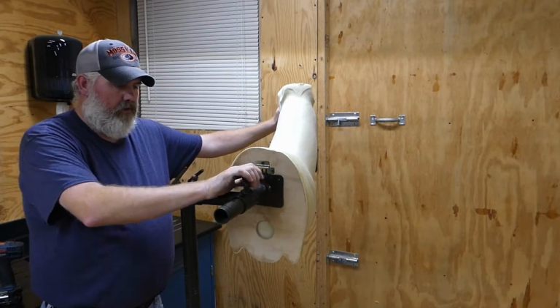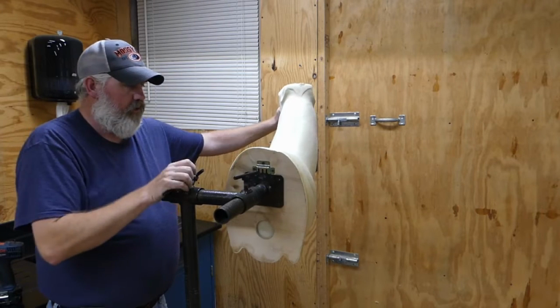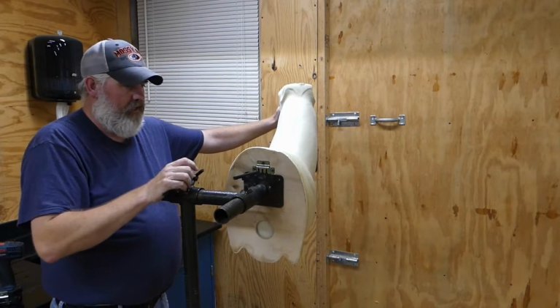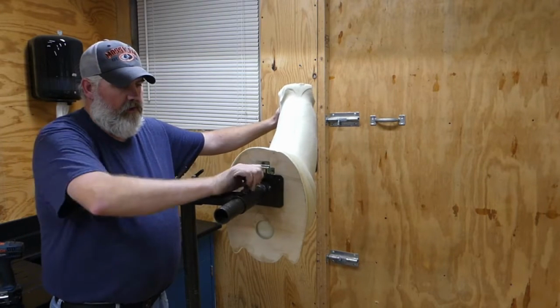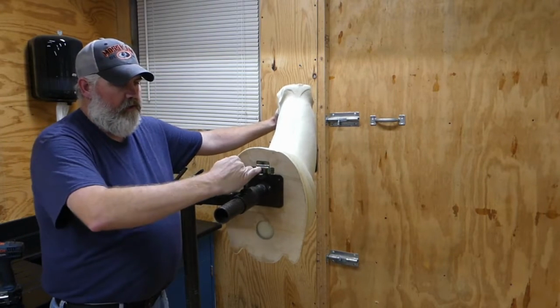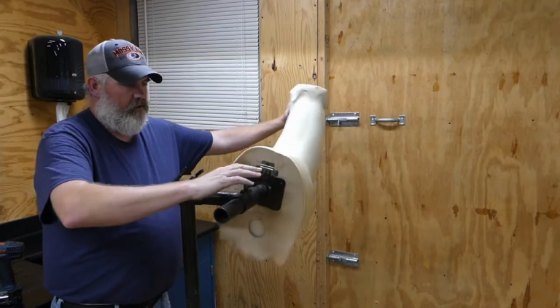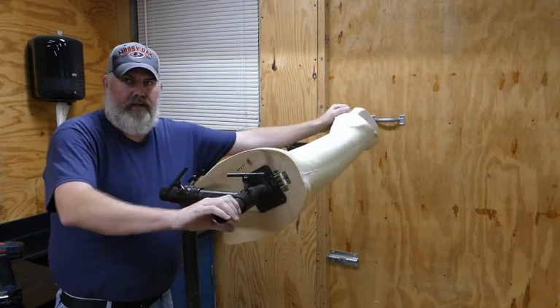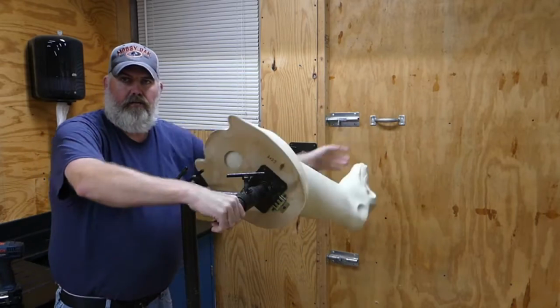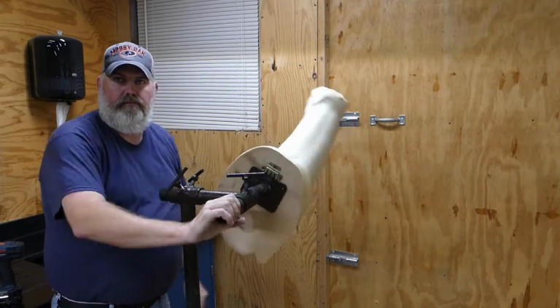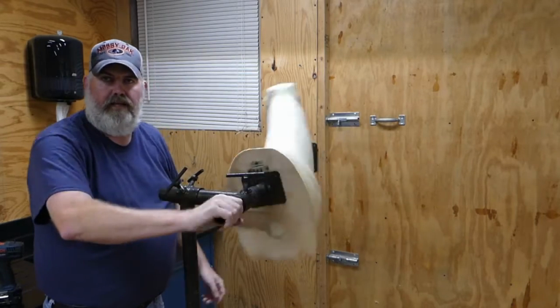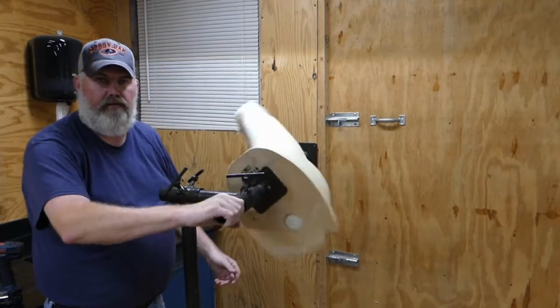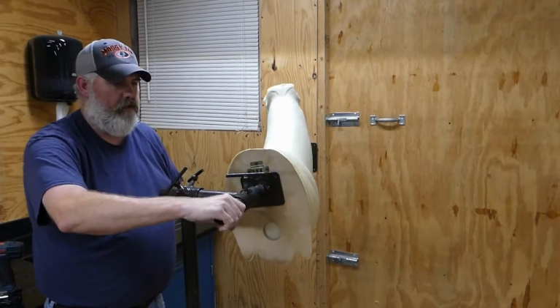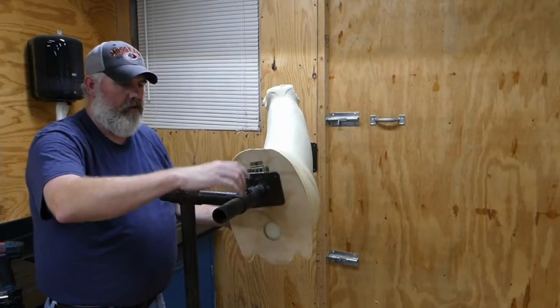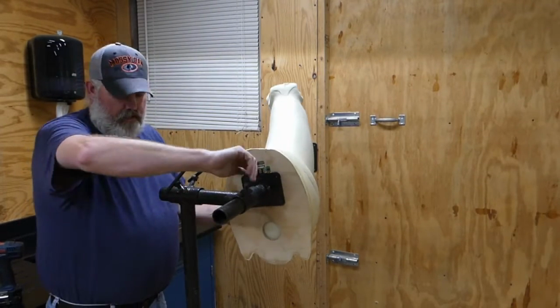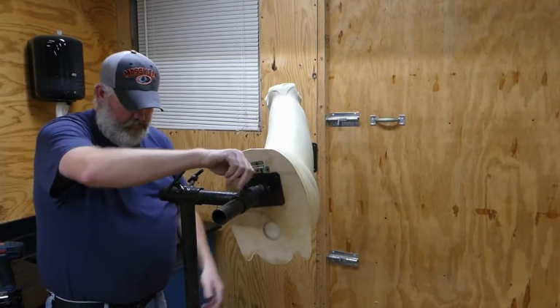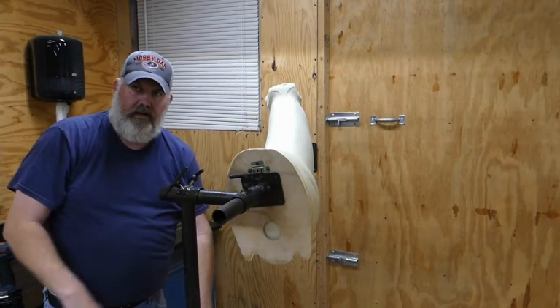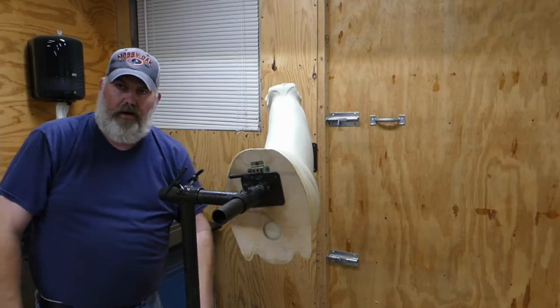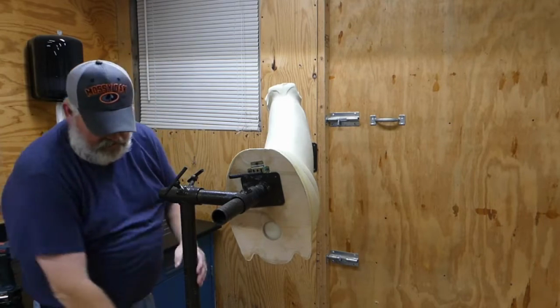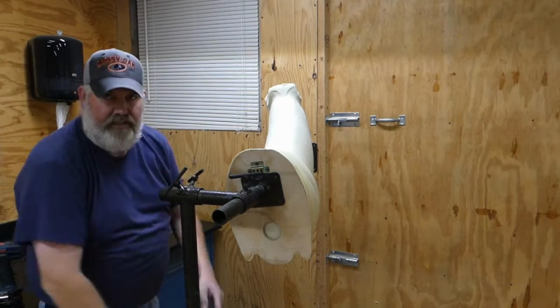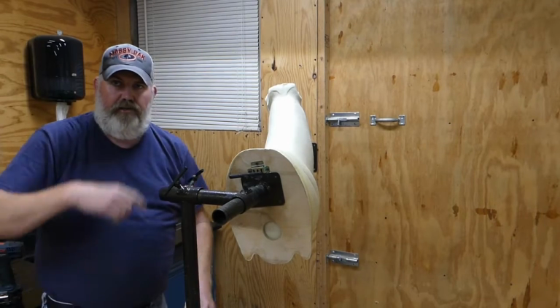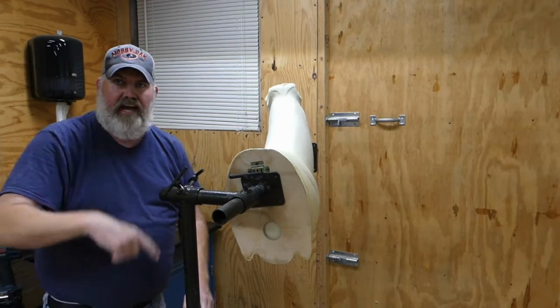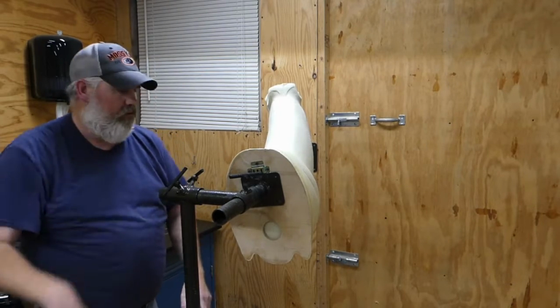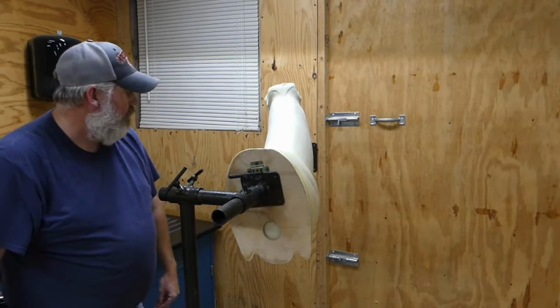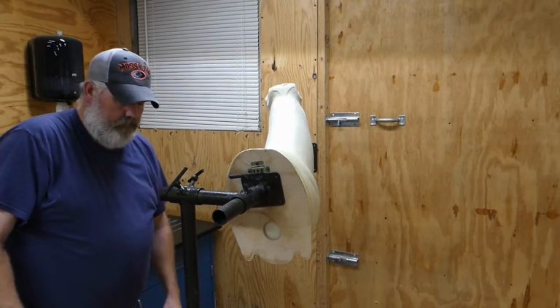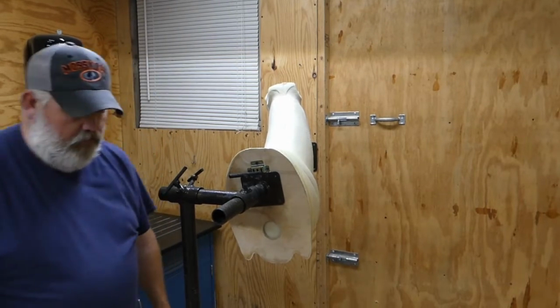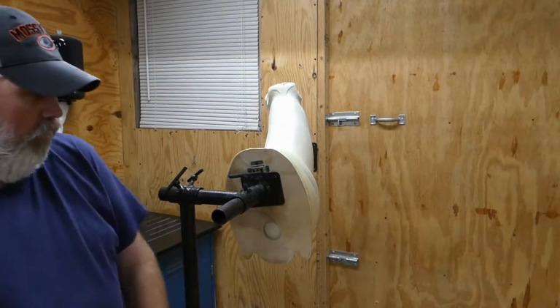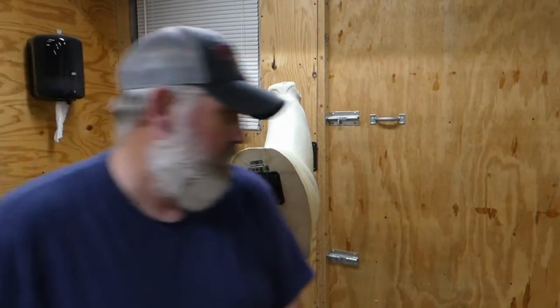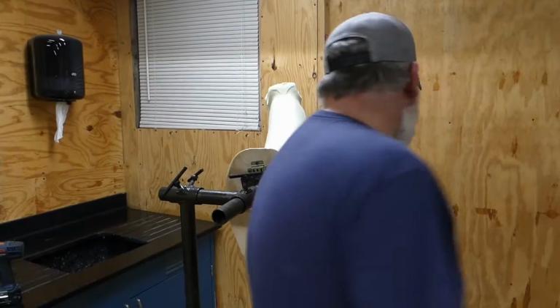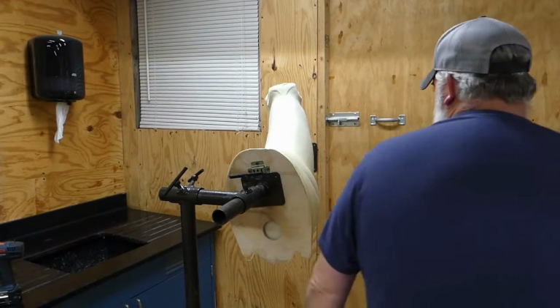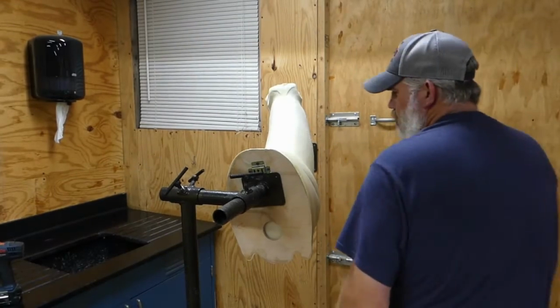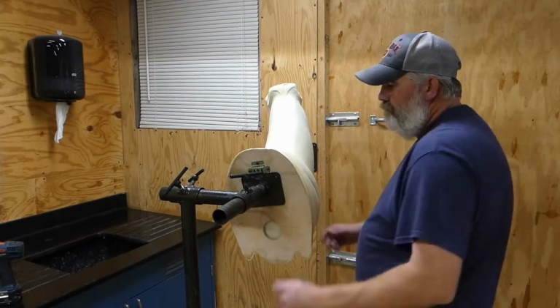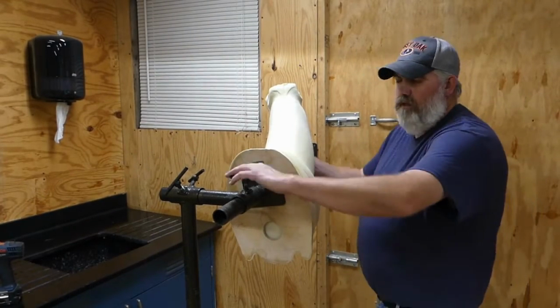Not only can you go up and down, you can spin it around. You've got T-handles to turn it, and down here on the pole mount you've got another T-handle where you can adjust the height of it.